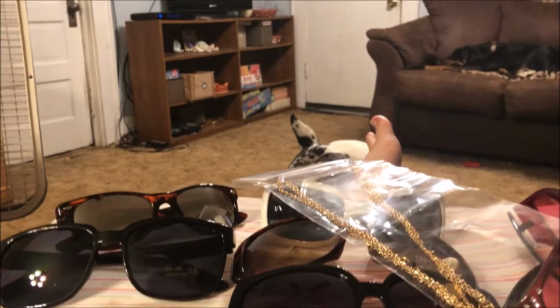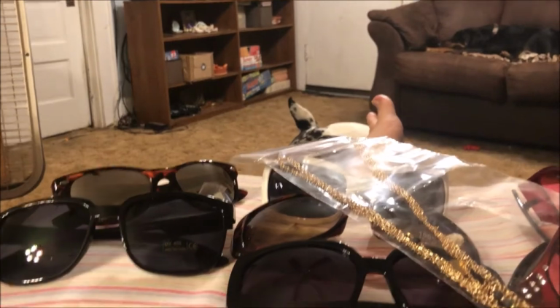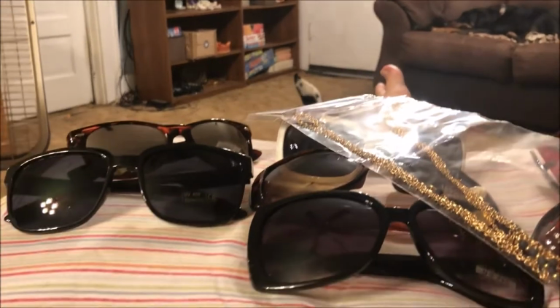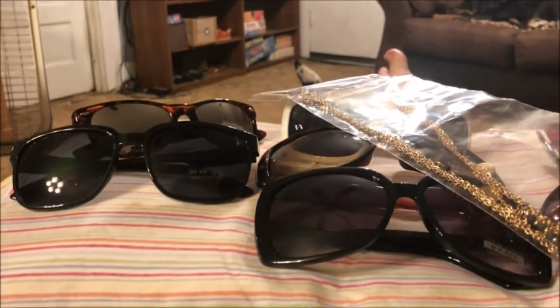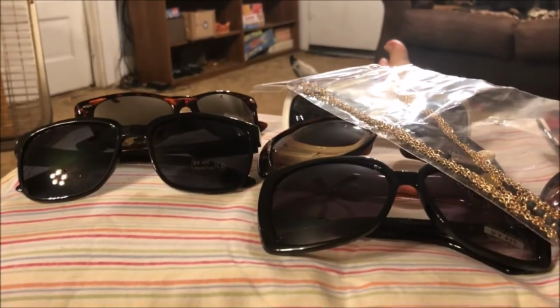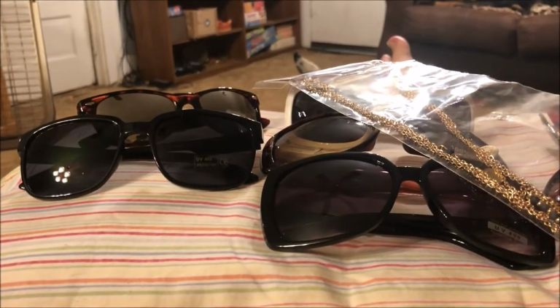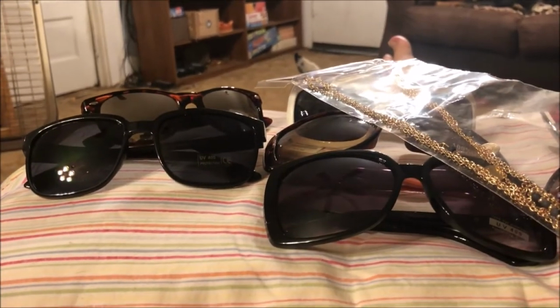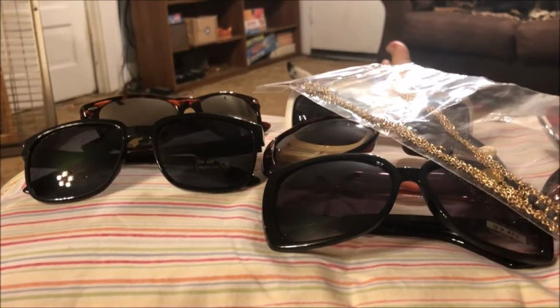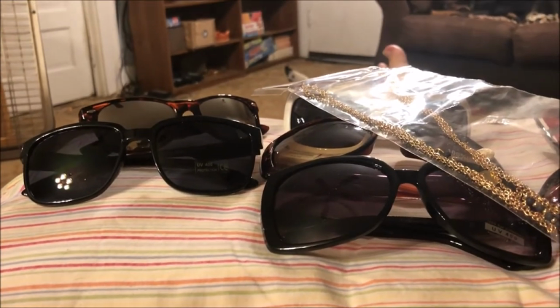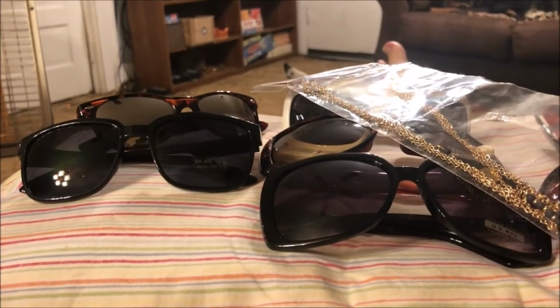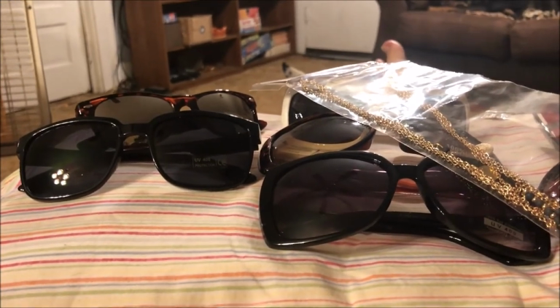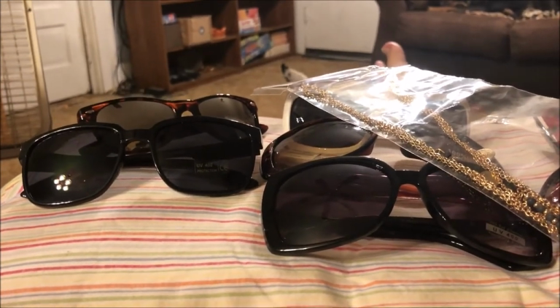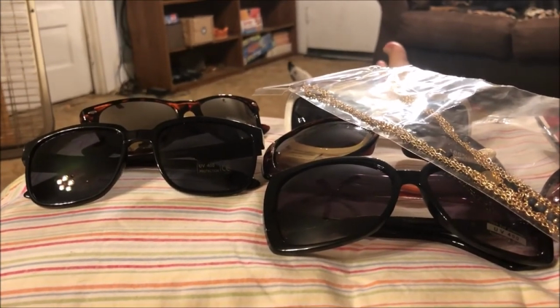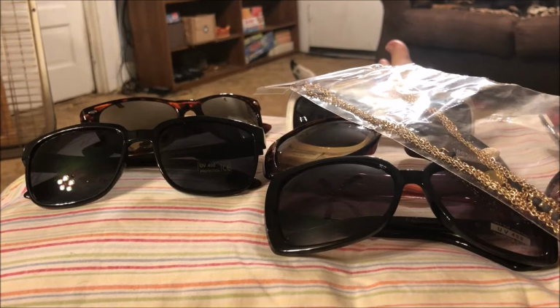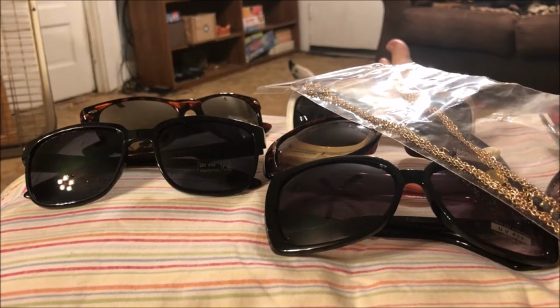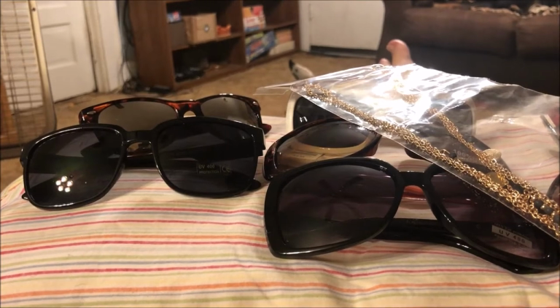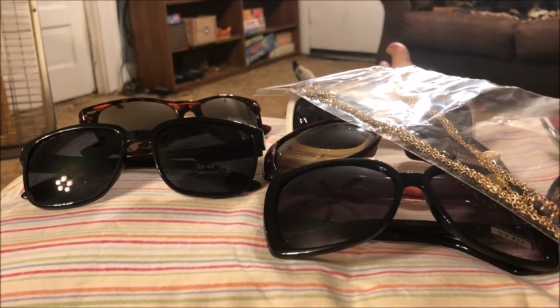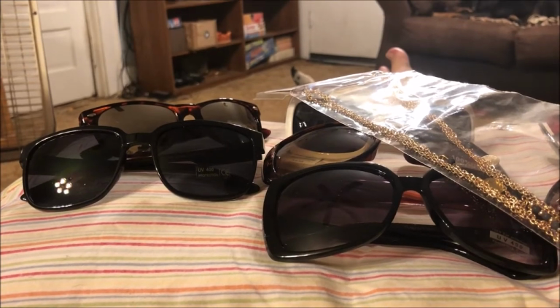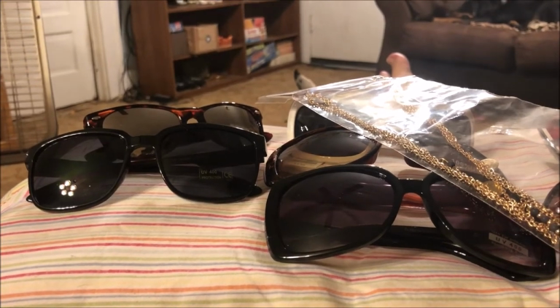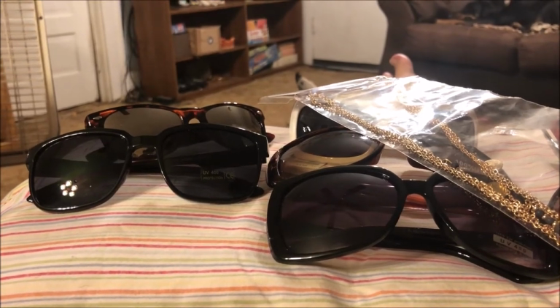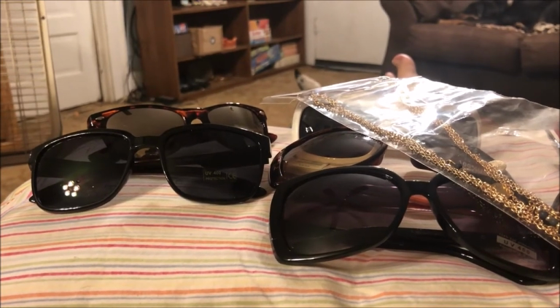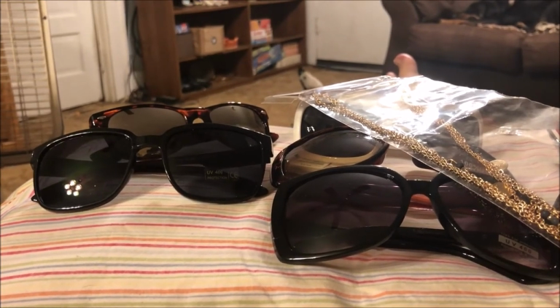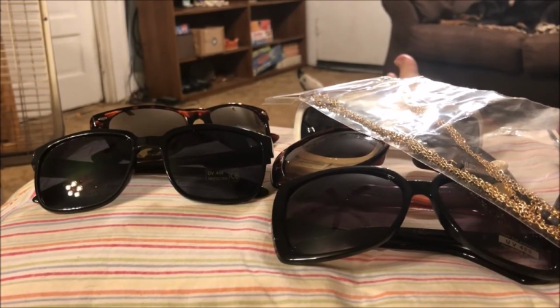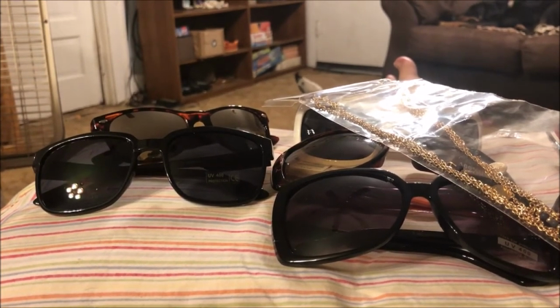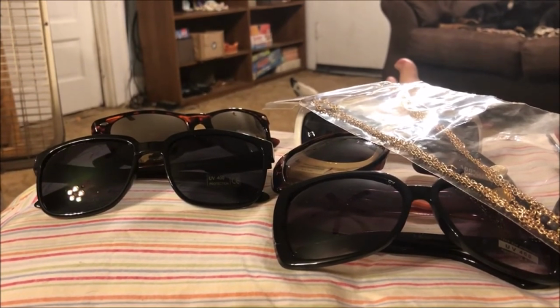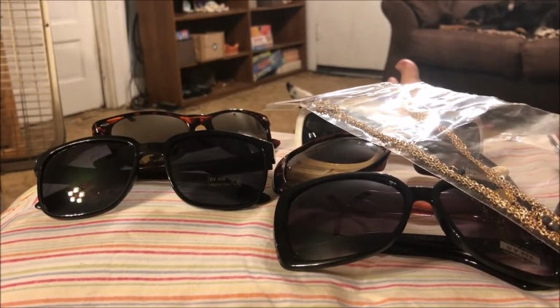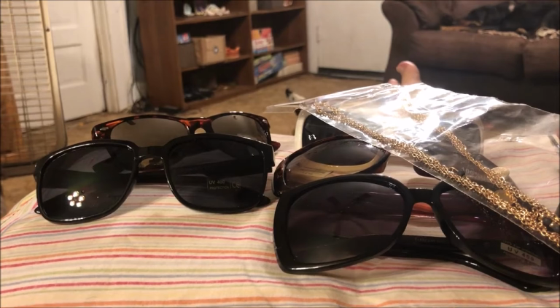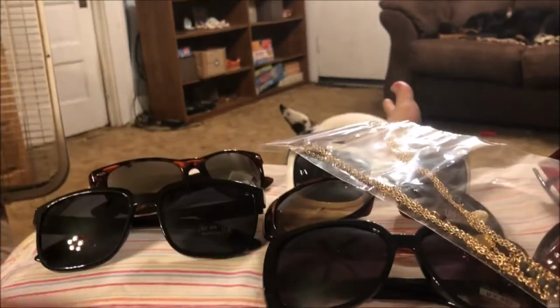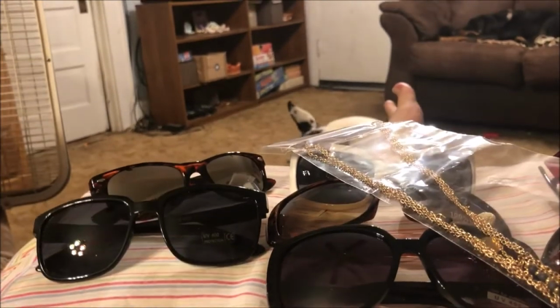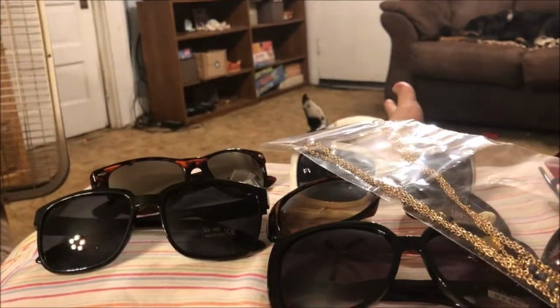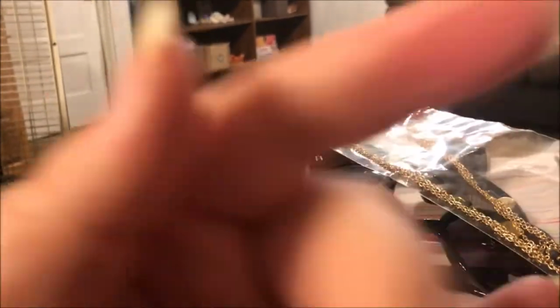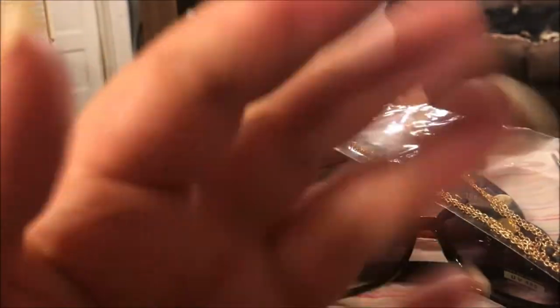And that is my haul! If you like these types of videos please like, comment, share, and subscribe — hit that bell so you're notified every time I upload a new video. Check out Shop Miss A, lots of cool stuff for just a buck. Love to all, talk to you soon, bye!